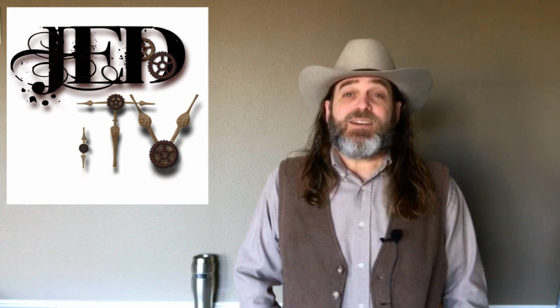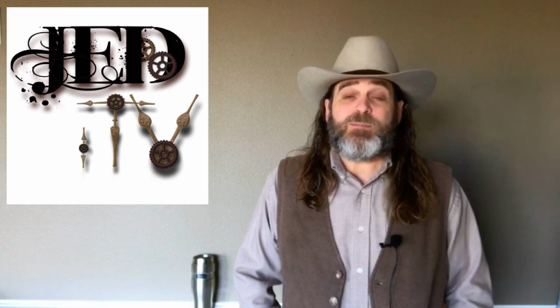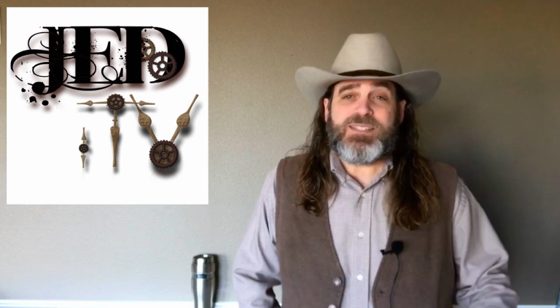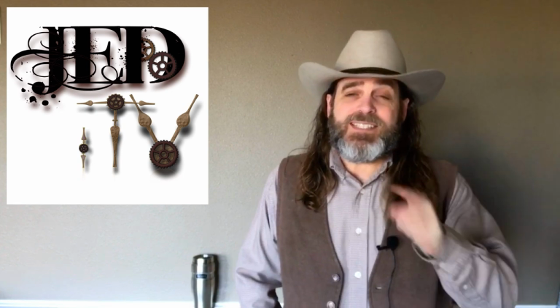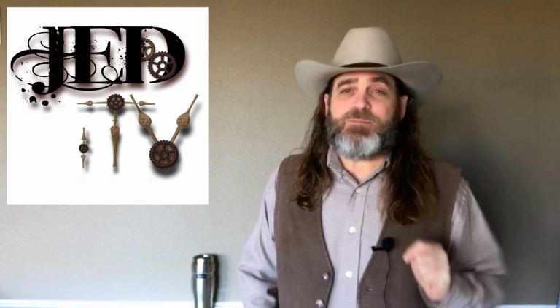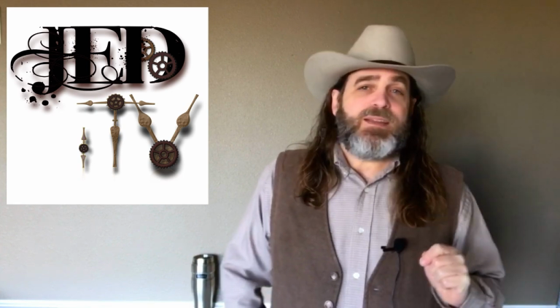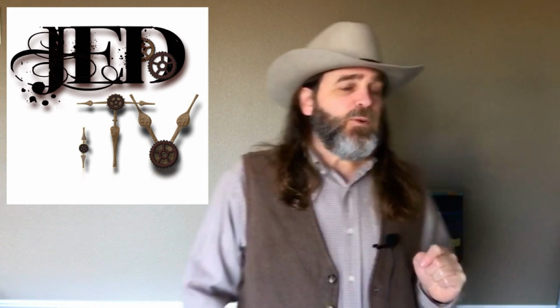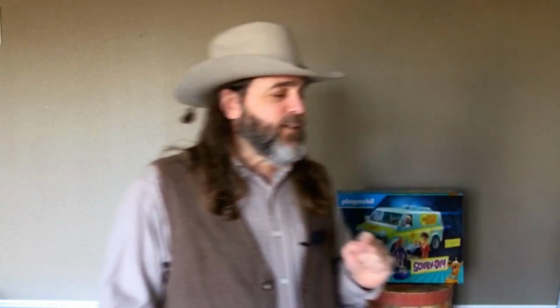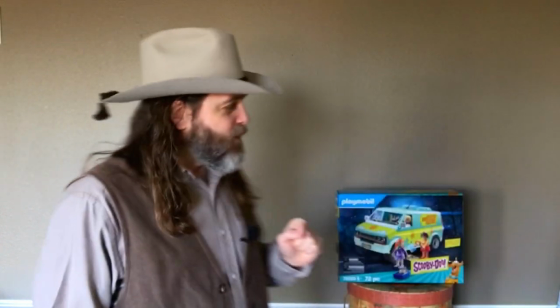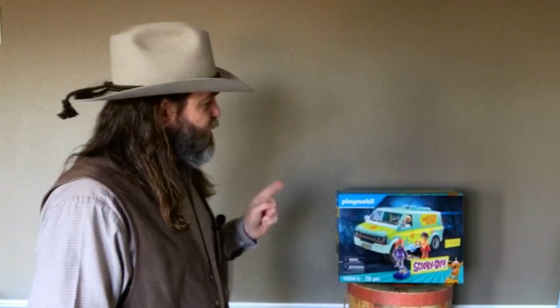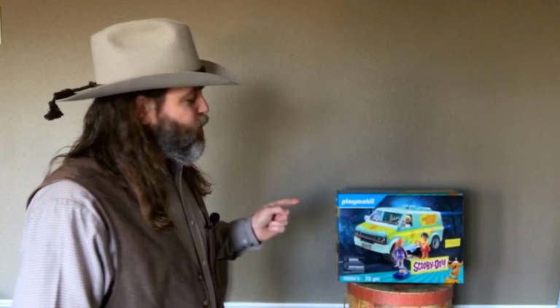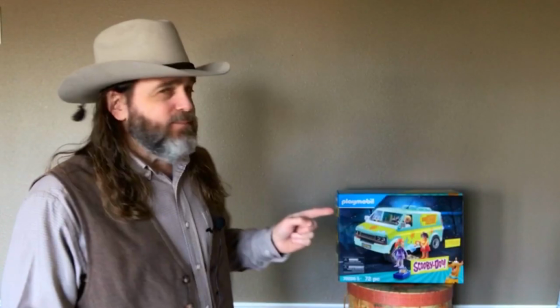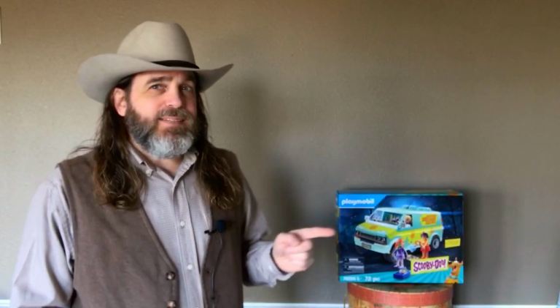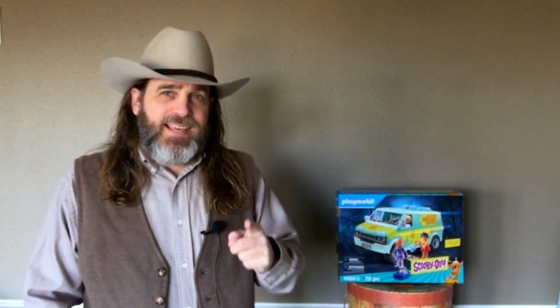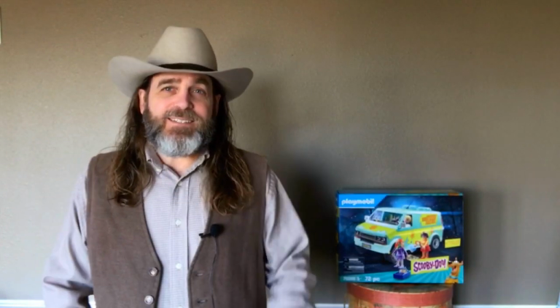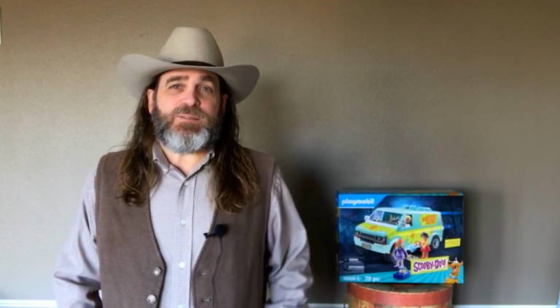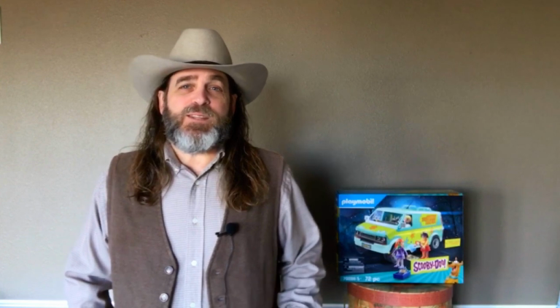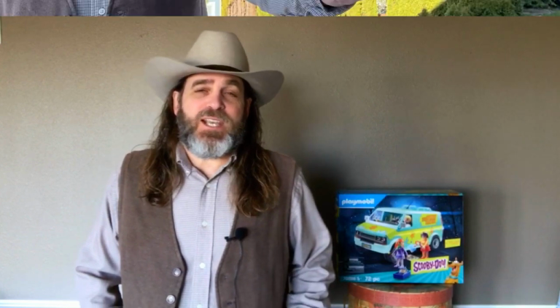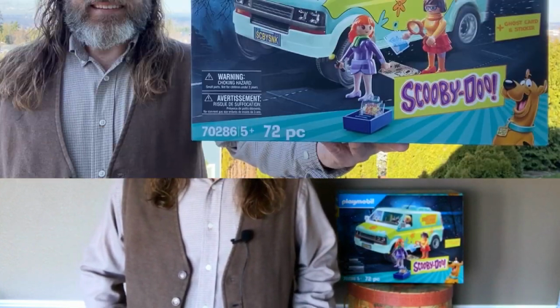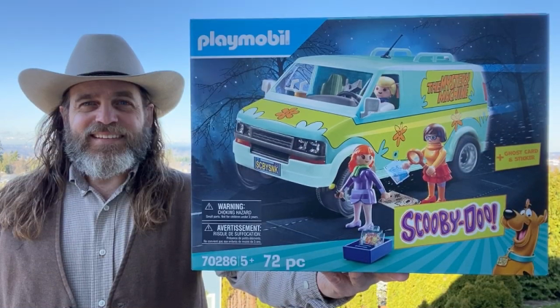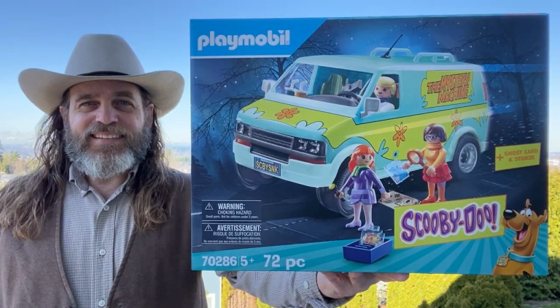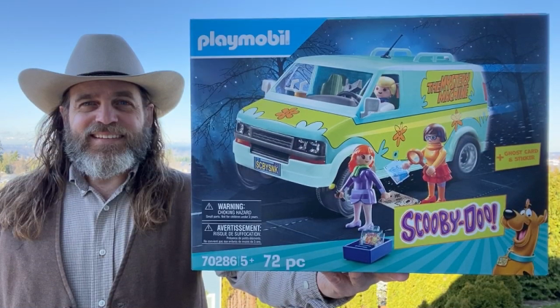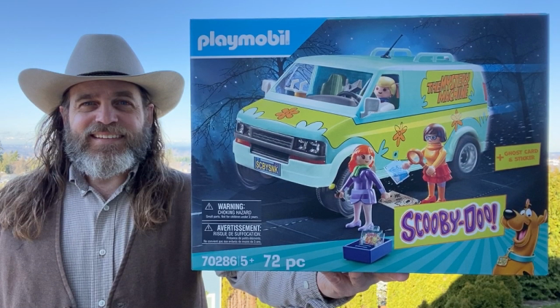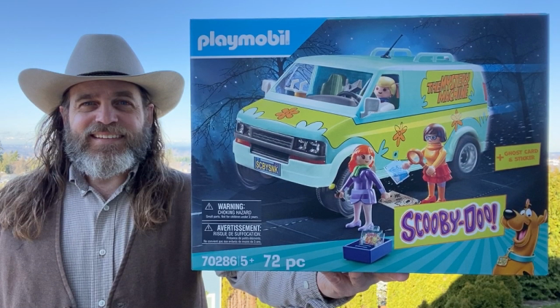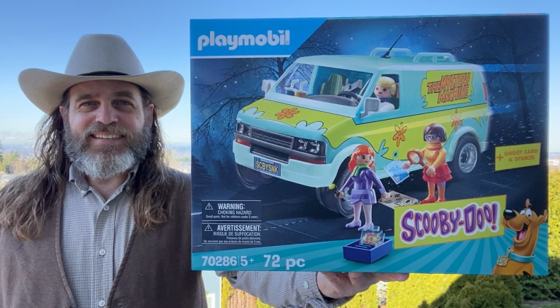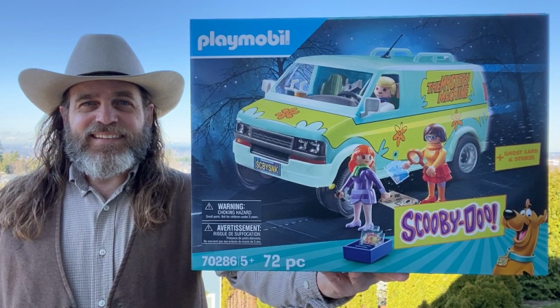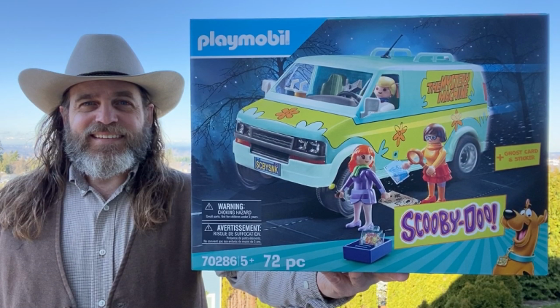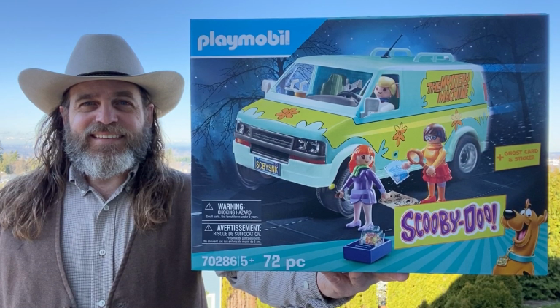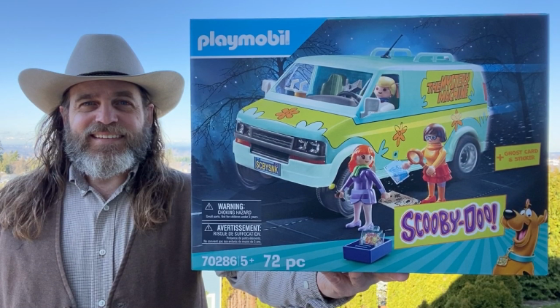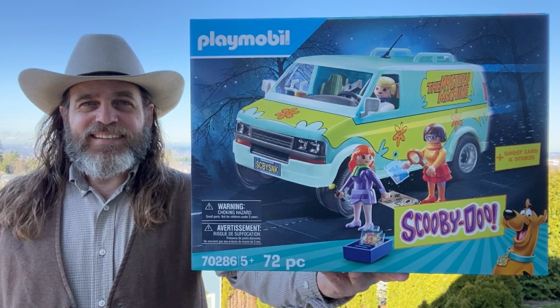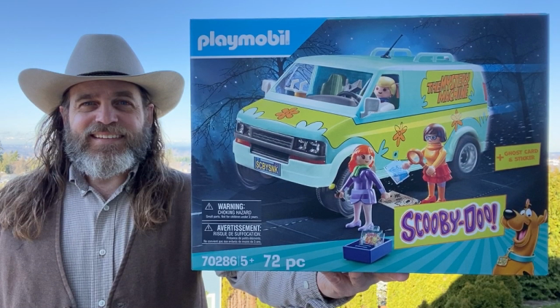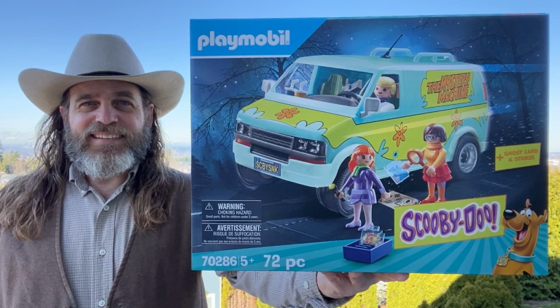Howdy y'all. Today we're going to look at something new and a little different for this channel: the Playmobil Scooby-Doo Mystery Machine Van Adult Collectible Set.